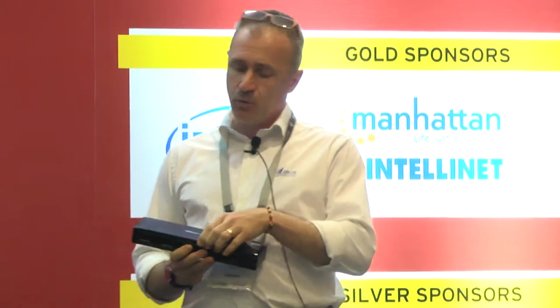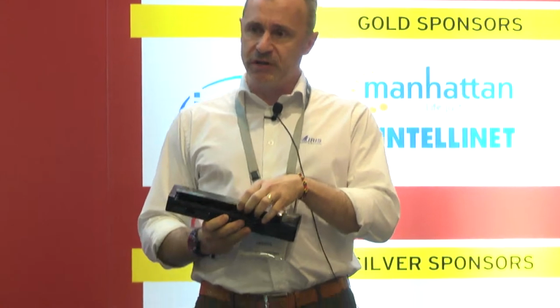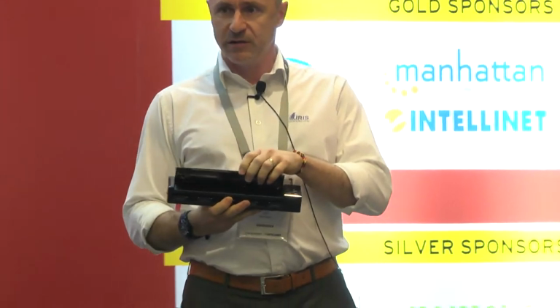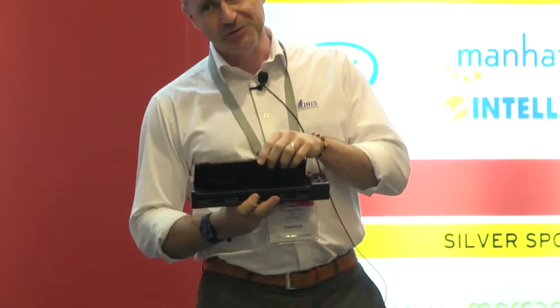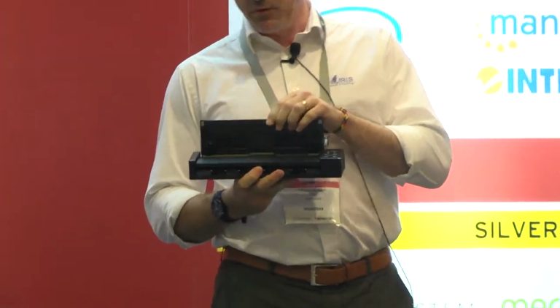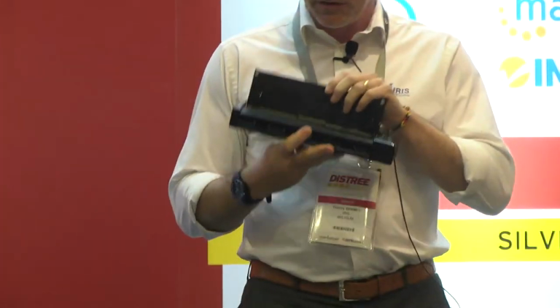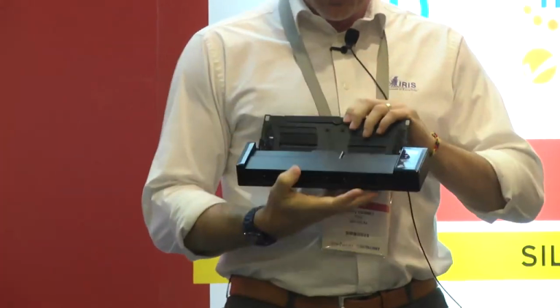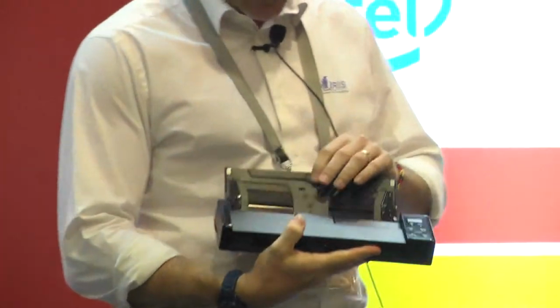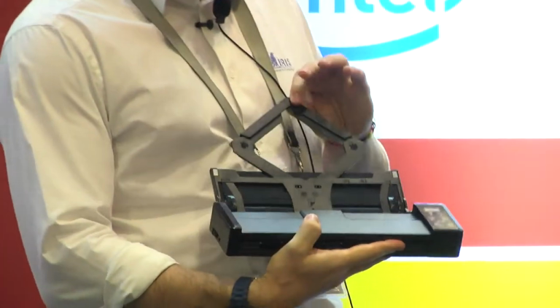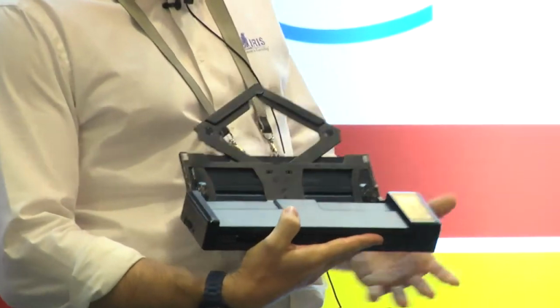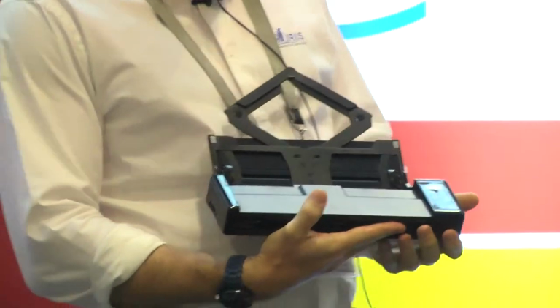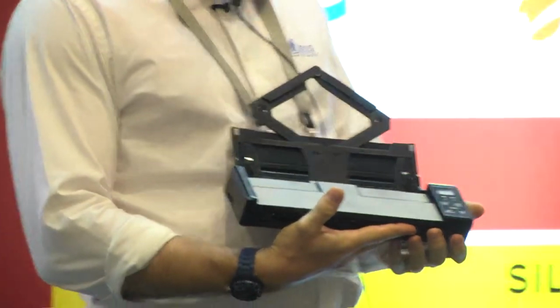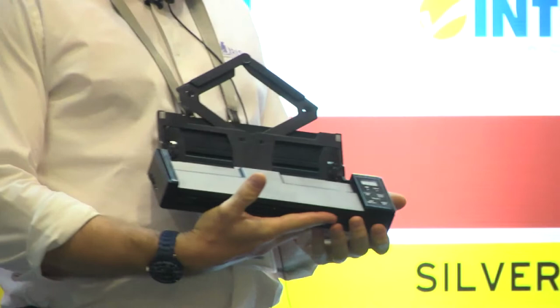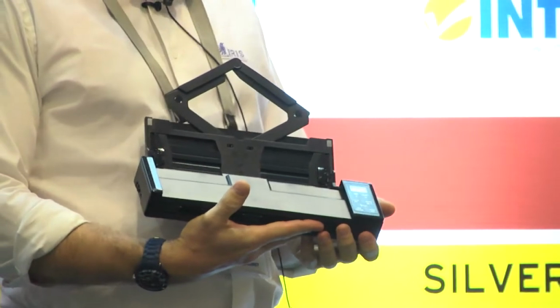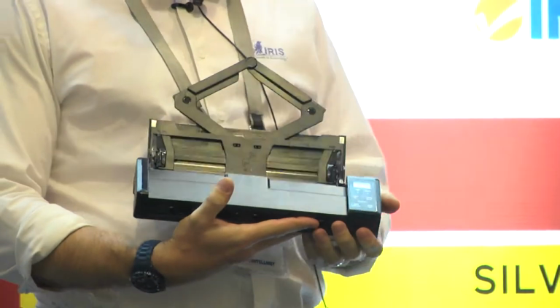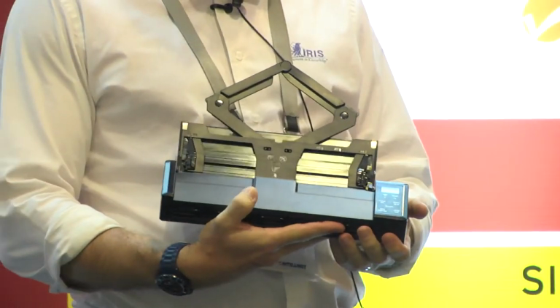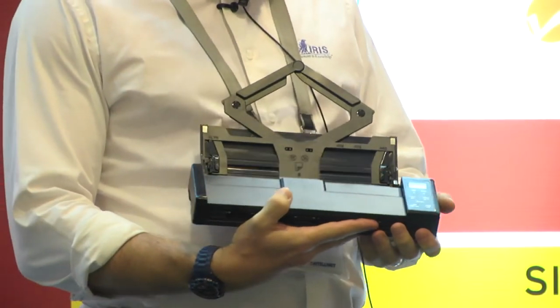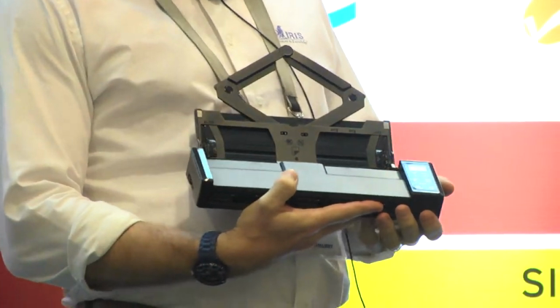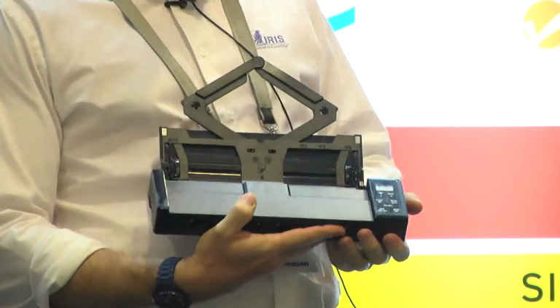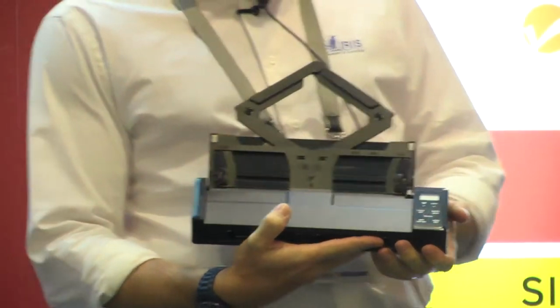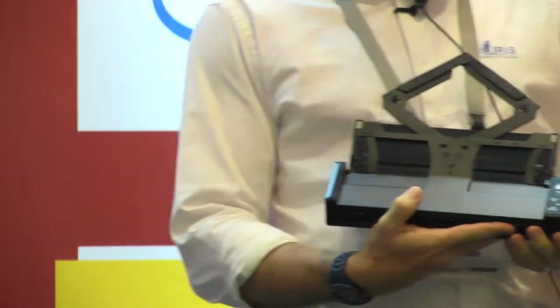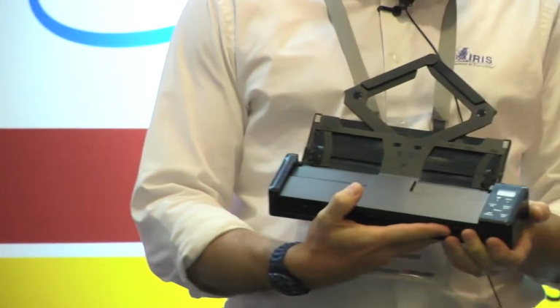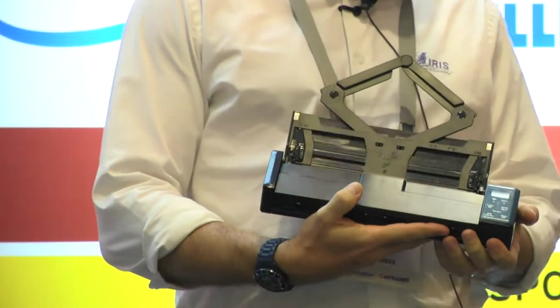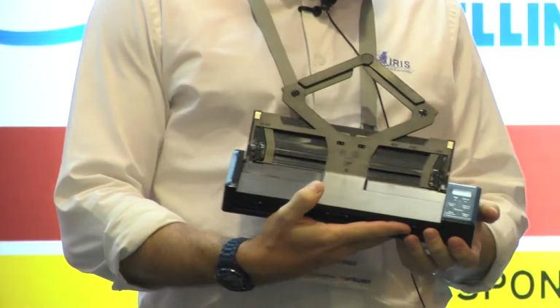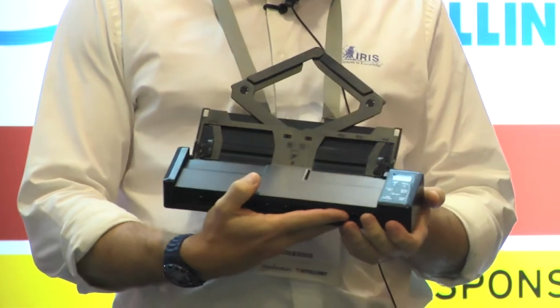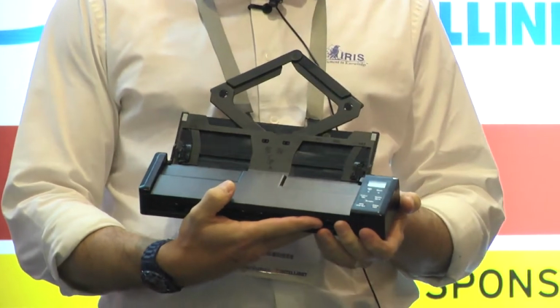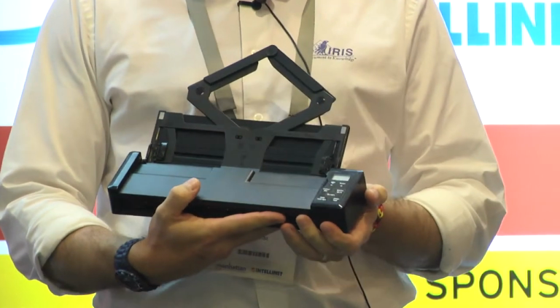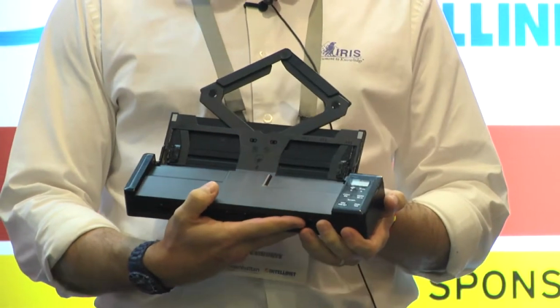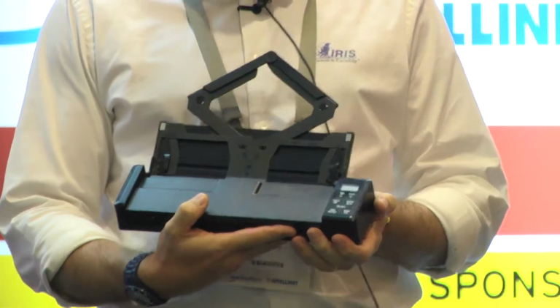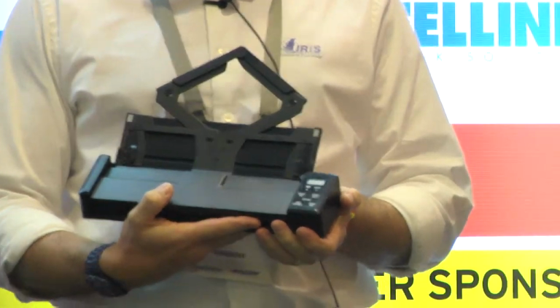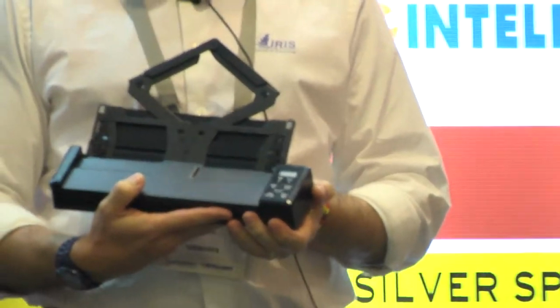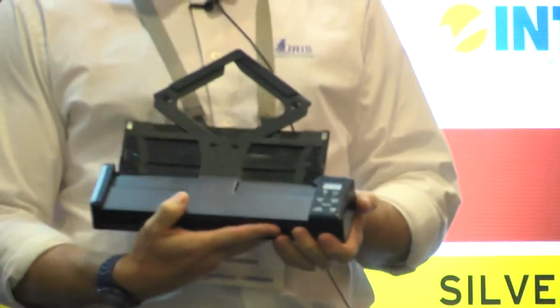When you open it, it's not a chocolate box, but you can open it, you can deploy it. A few features about this product: it scans to Wi-Fi, it scans to SD card, but it also scans to a normal PC with the driver included.